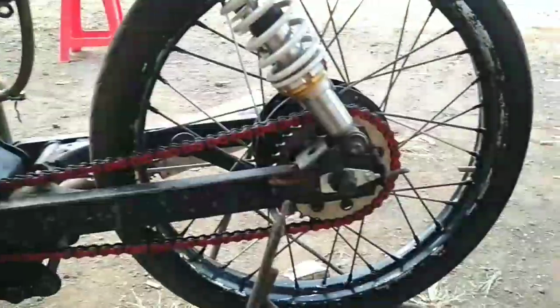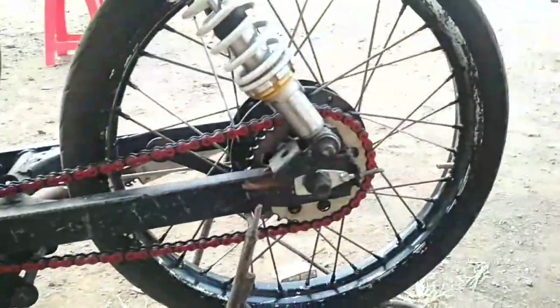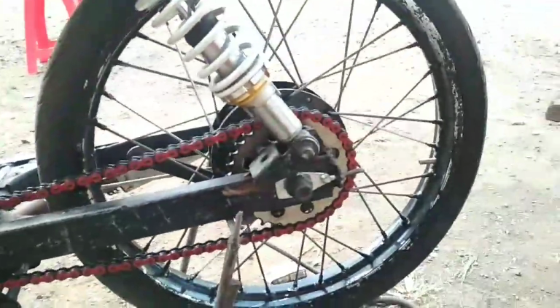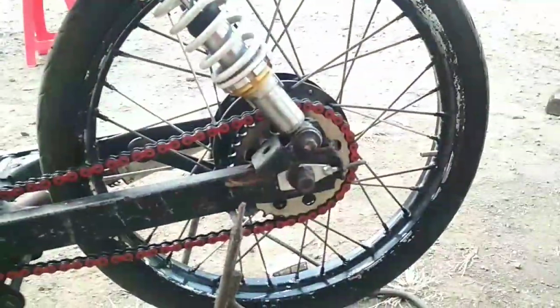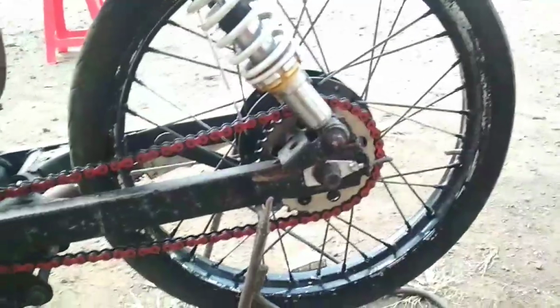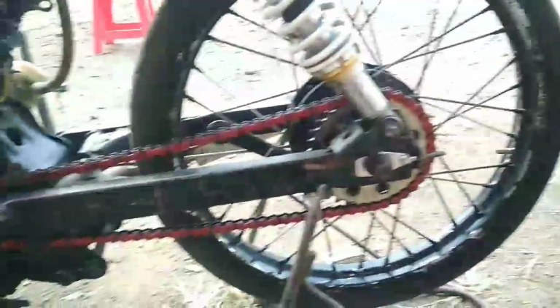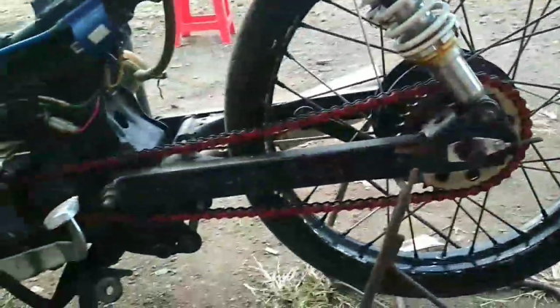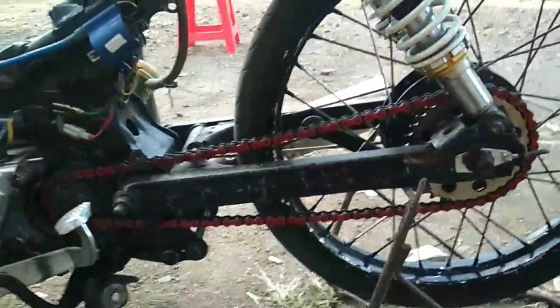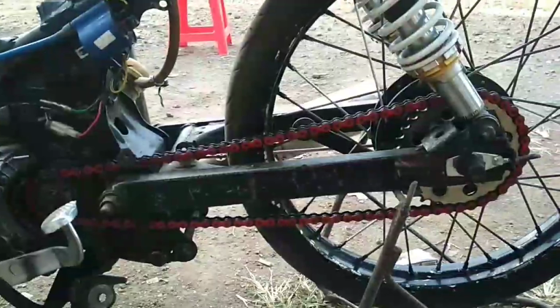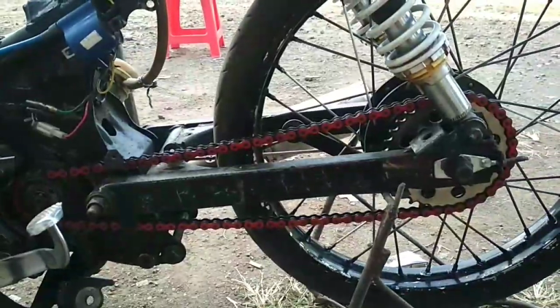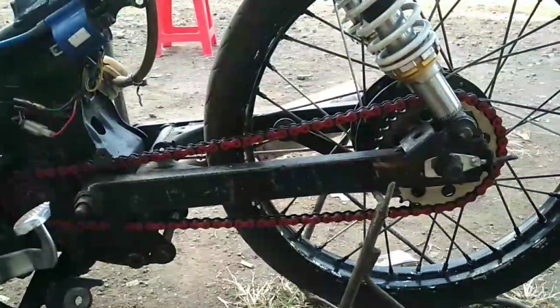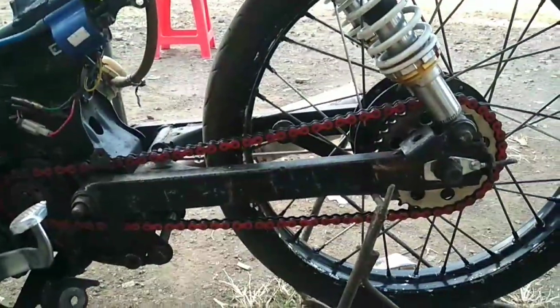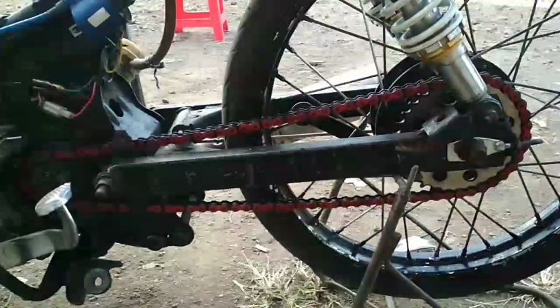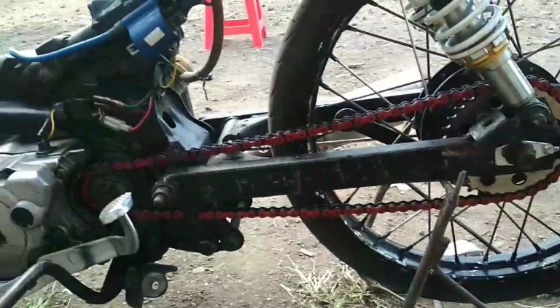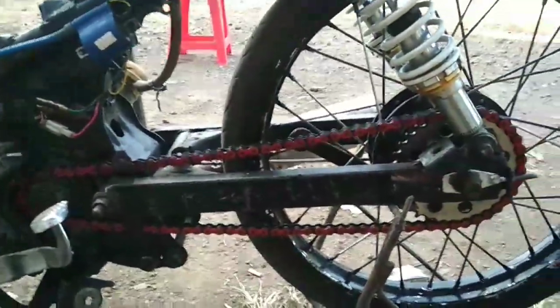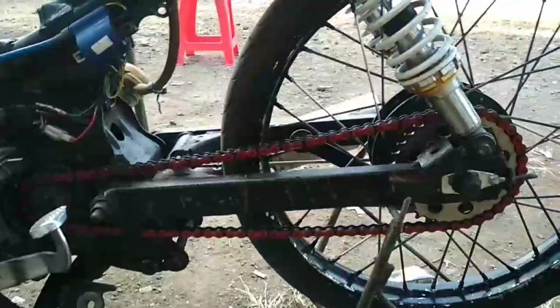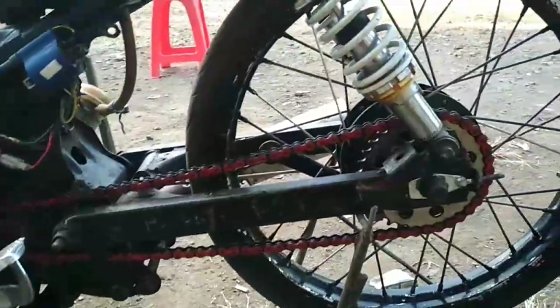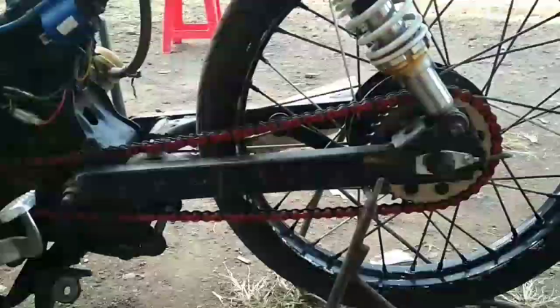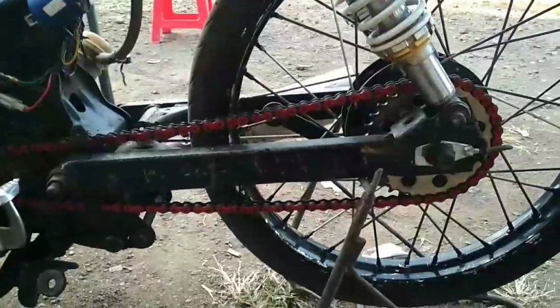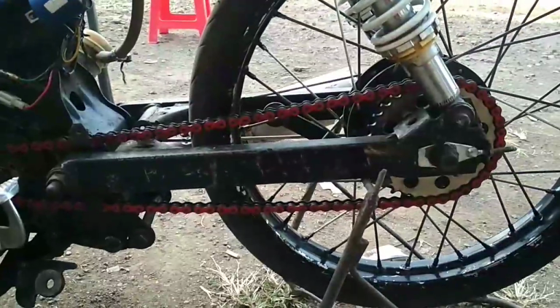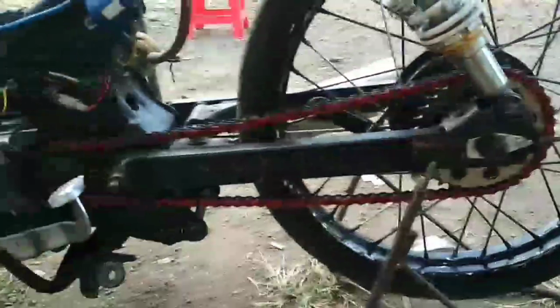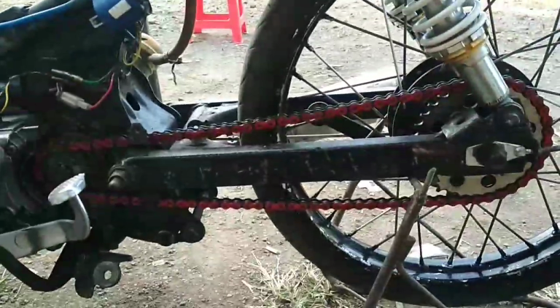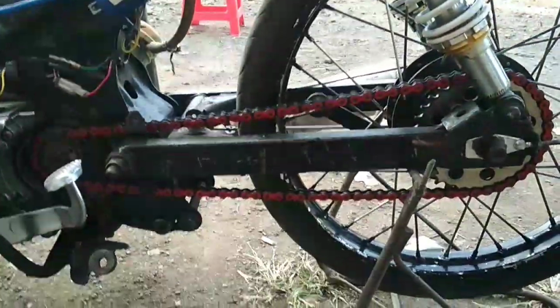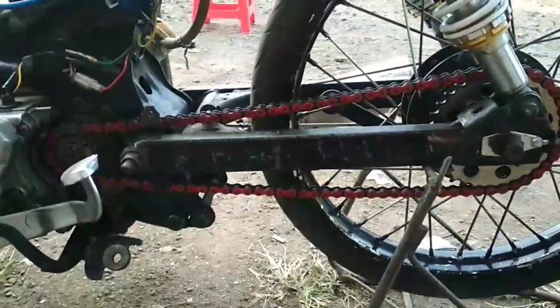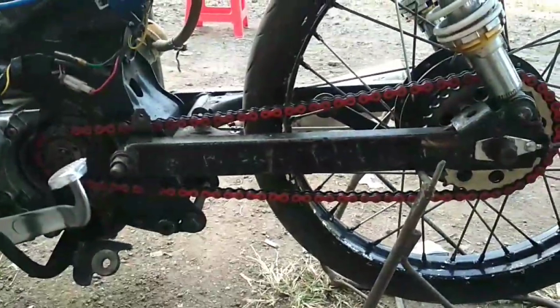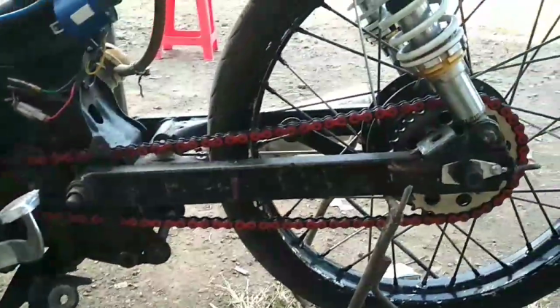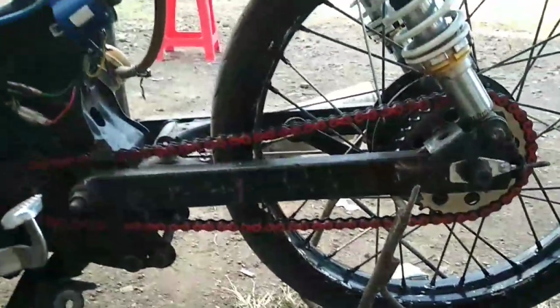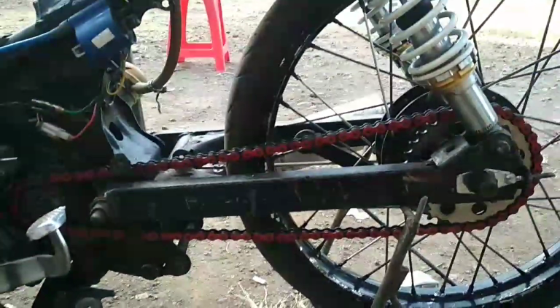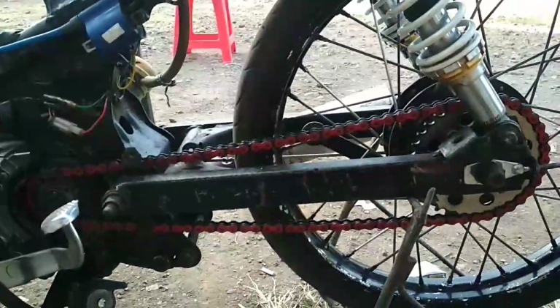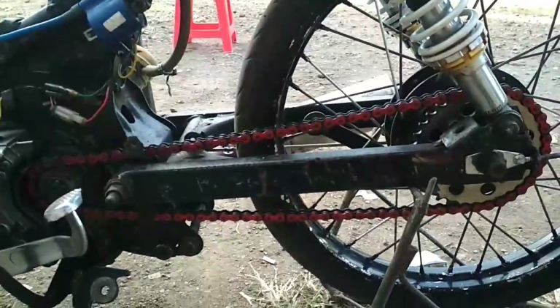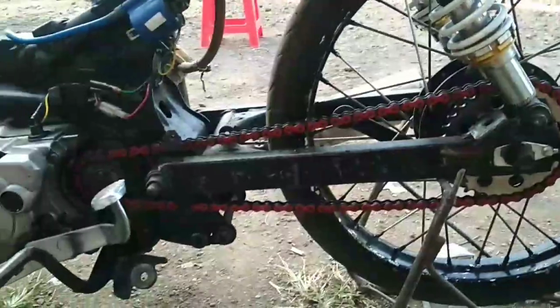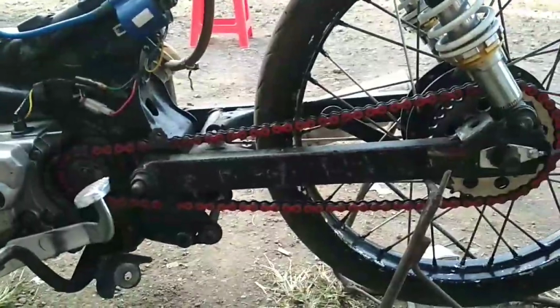Gearnya menggunakan Triple S, depan belakang. Belakang 34, masih standar juga. Dan rantainya menggunakan Osaki warna merah.